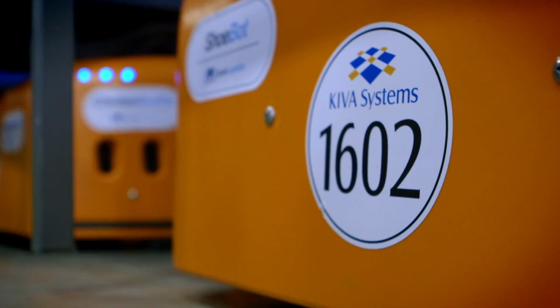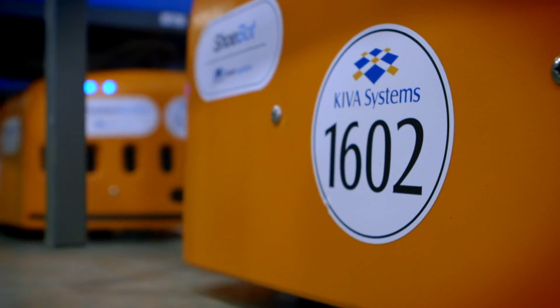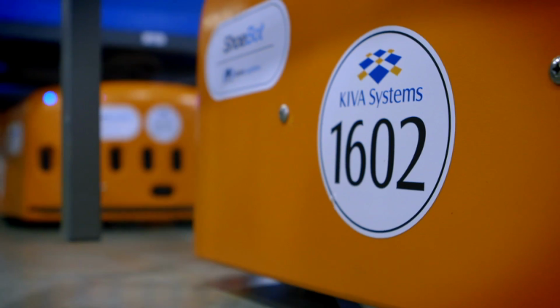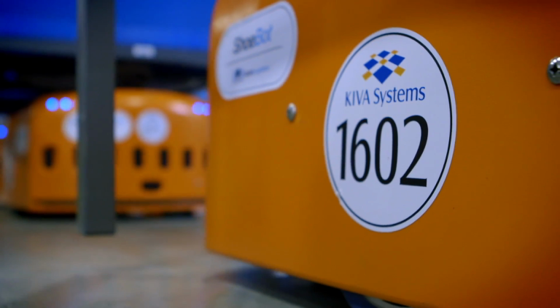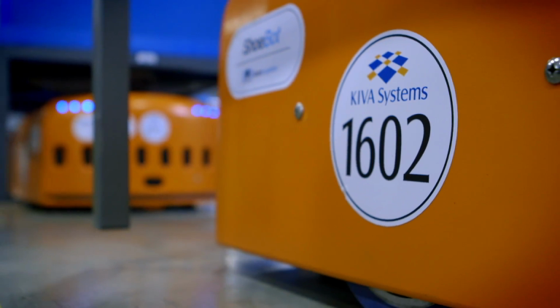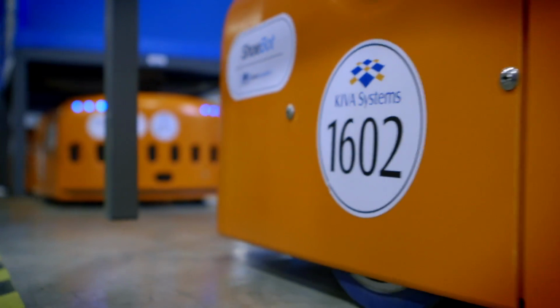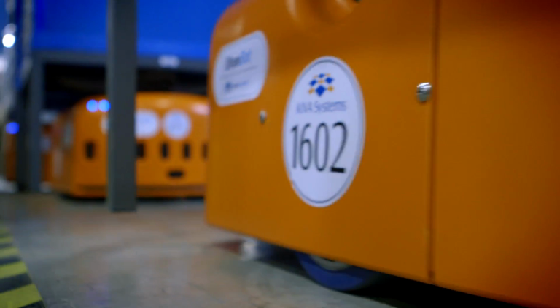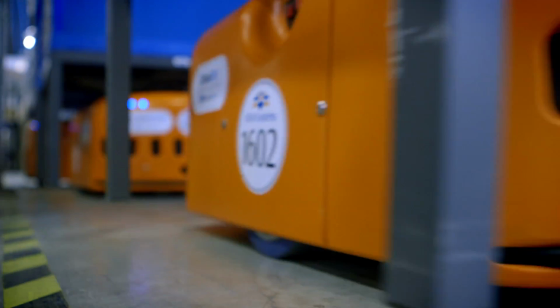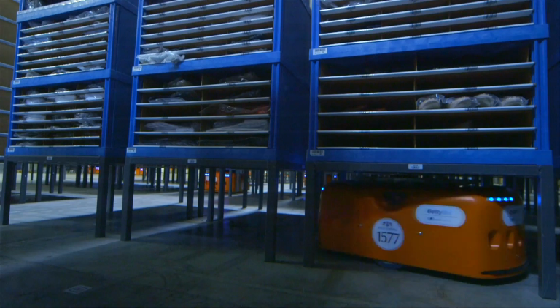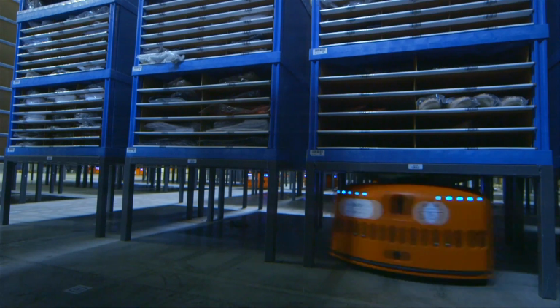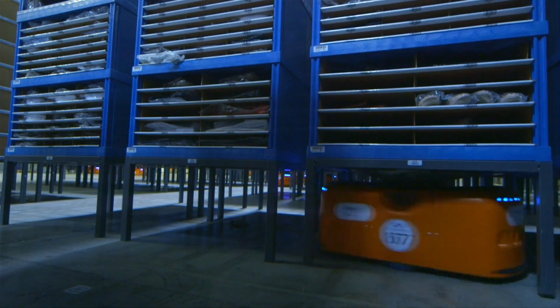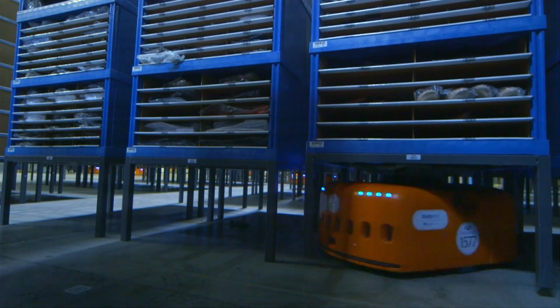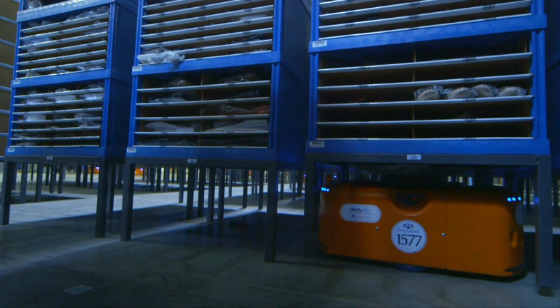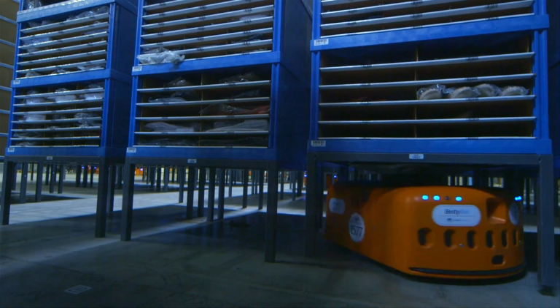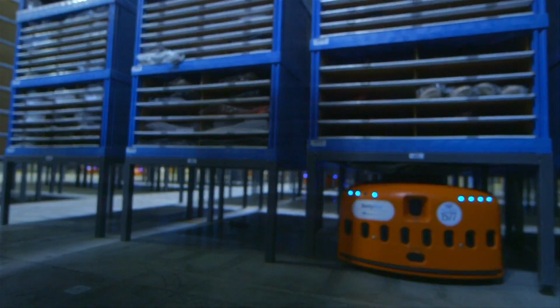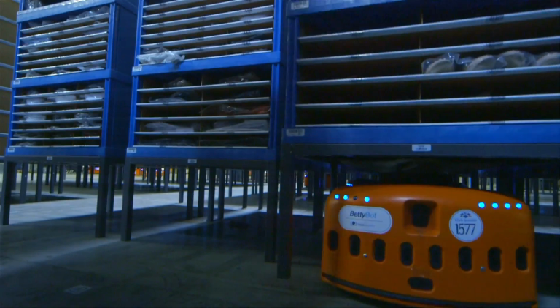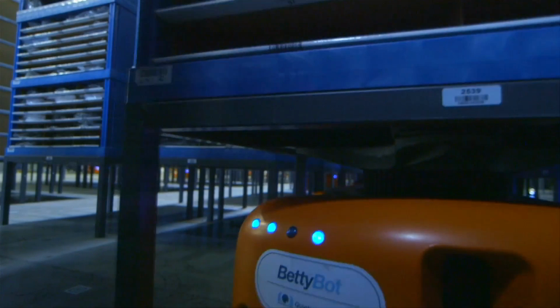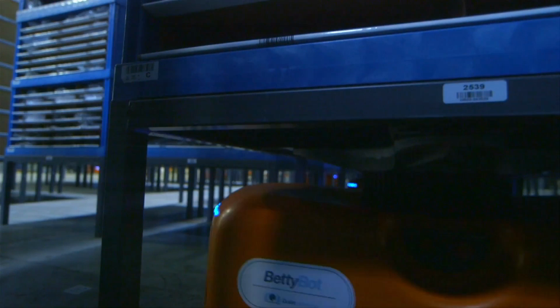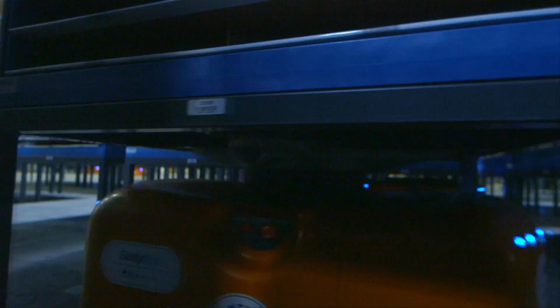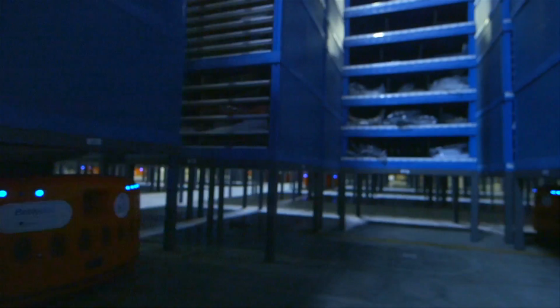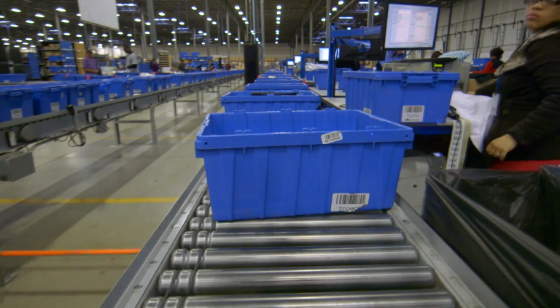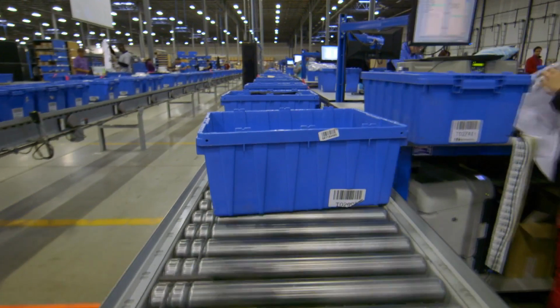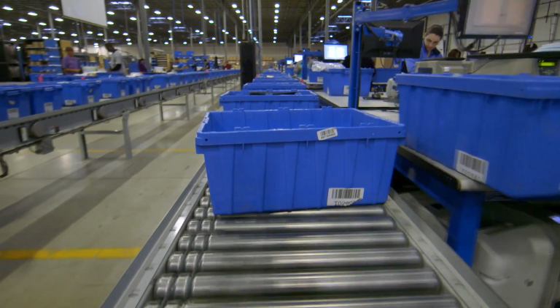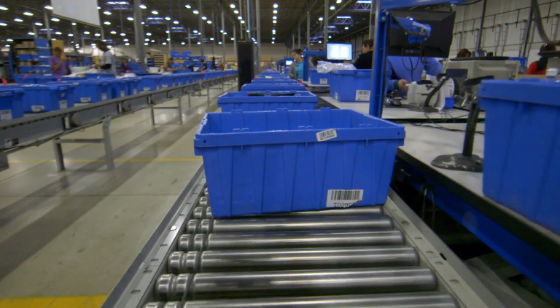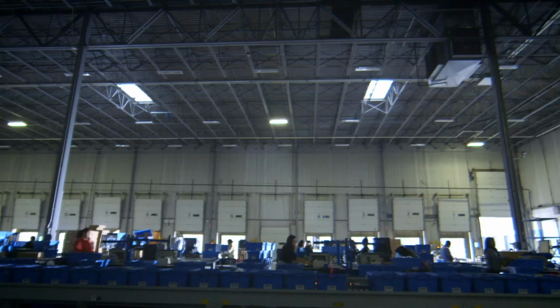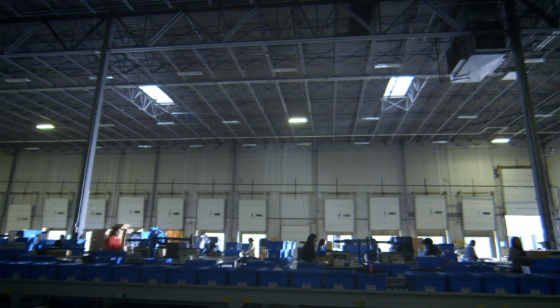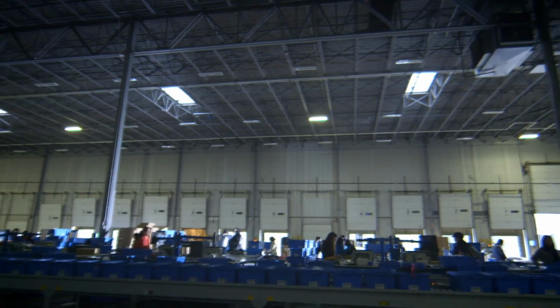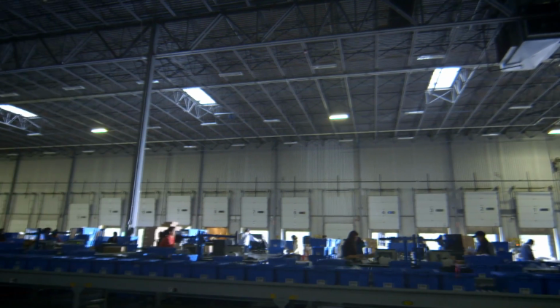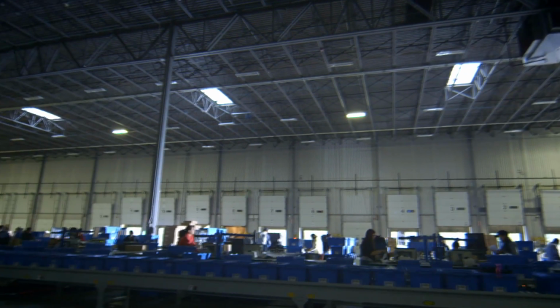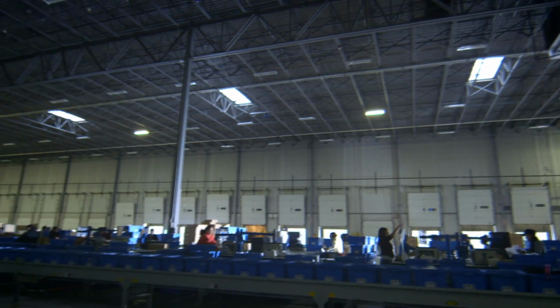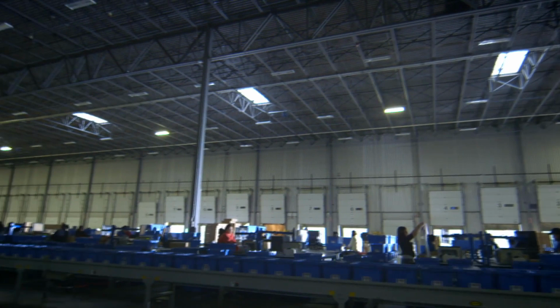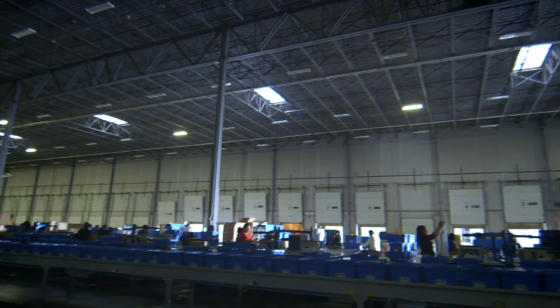Kiva Systems developed the technology behind the bots, and this is the same technology that large global e-commerce companies are using, like Staples, Walgreens, and Amazon is deploying in their warehouses as well.